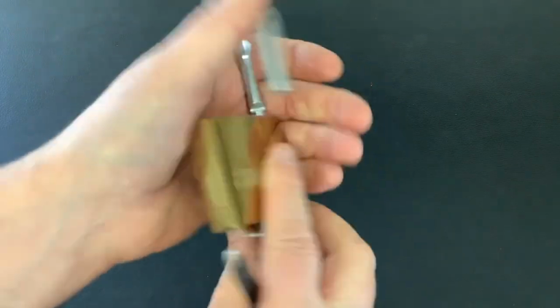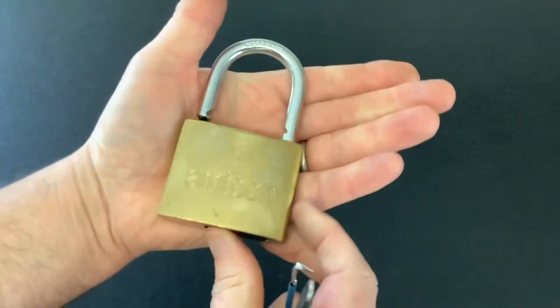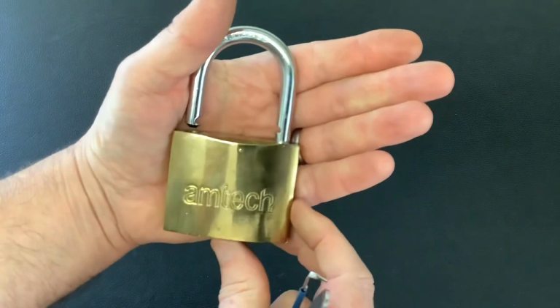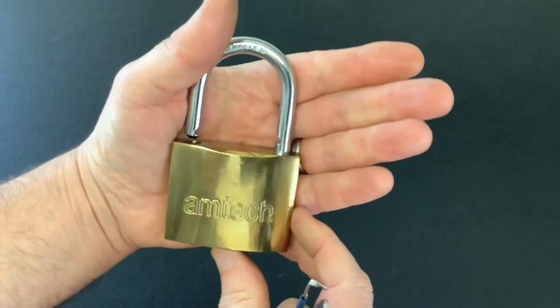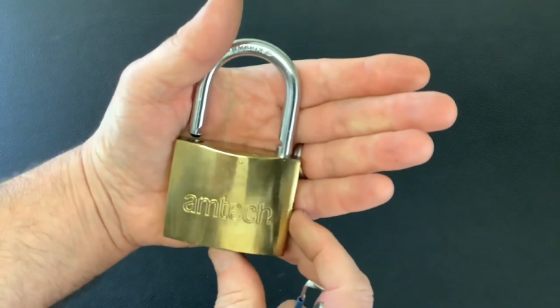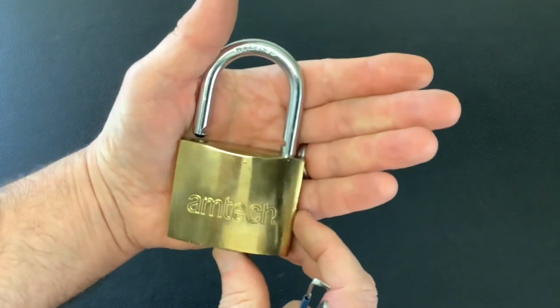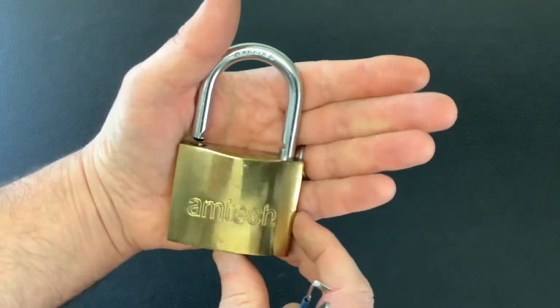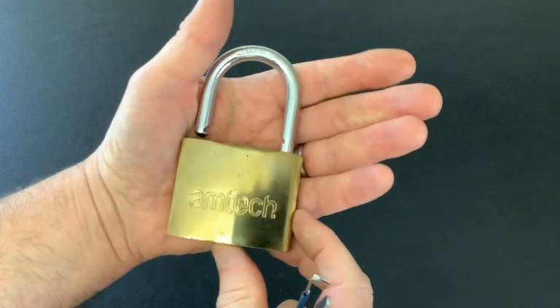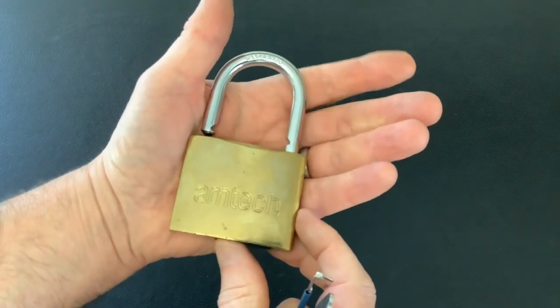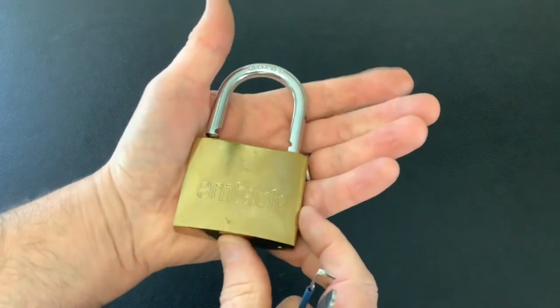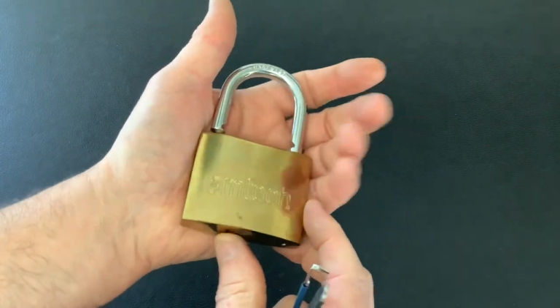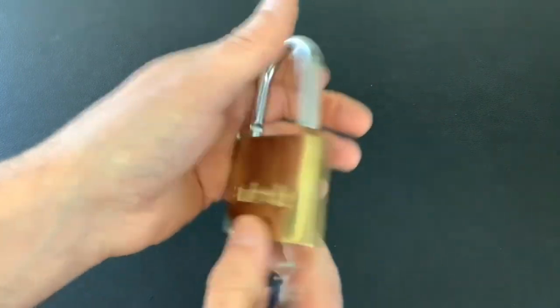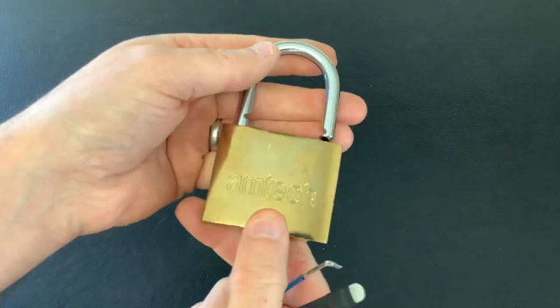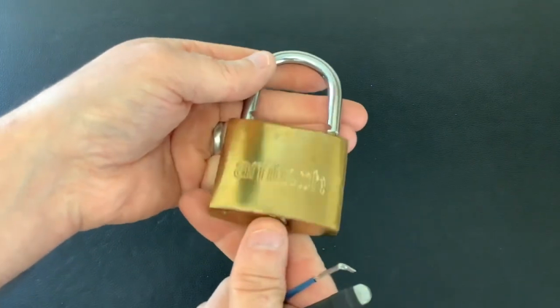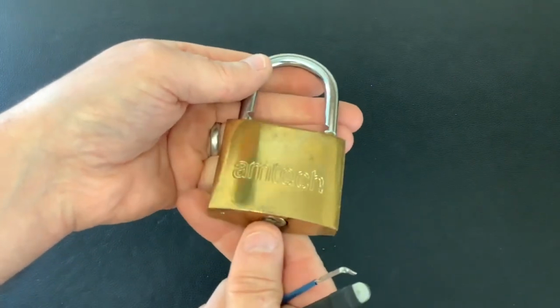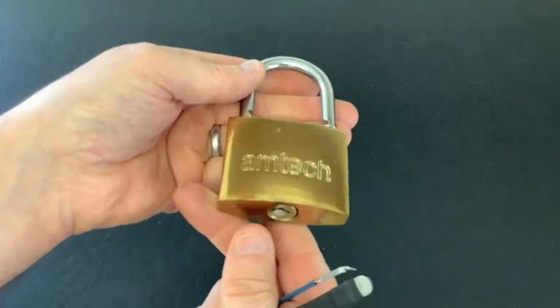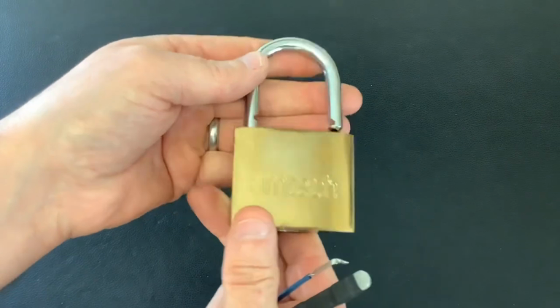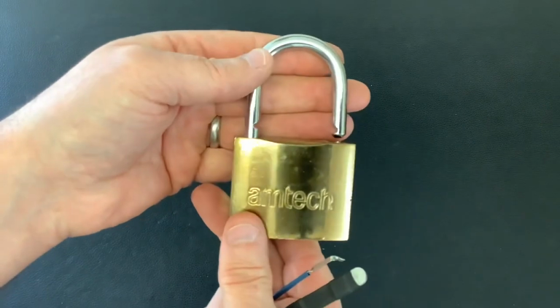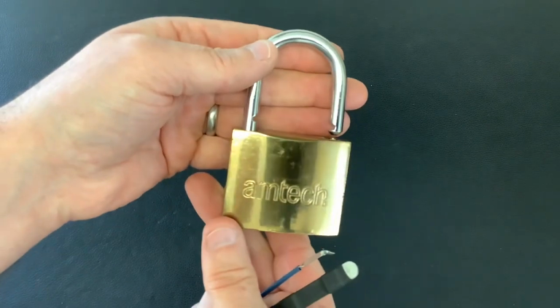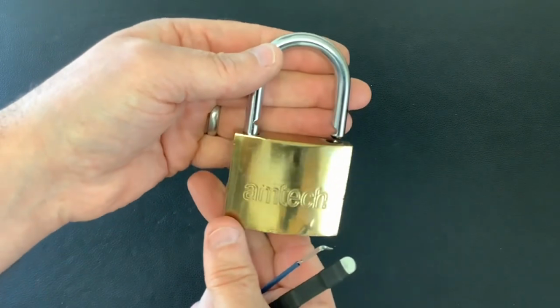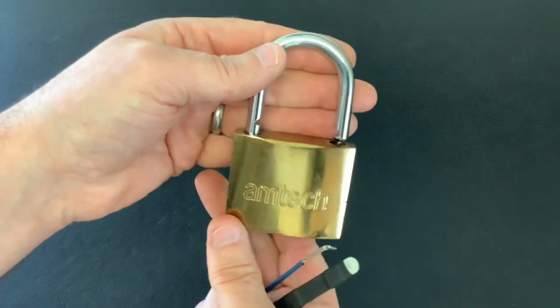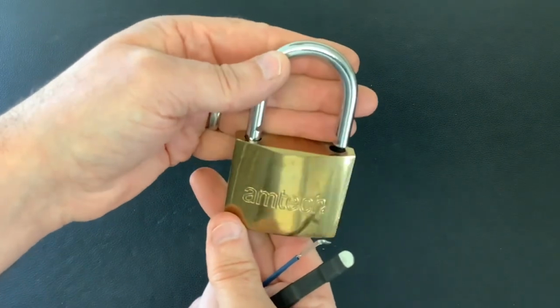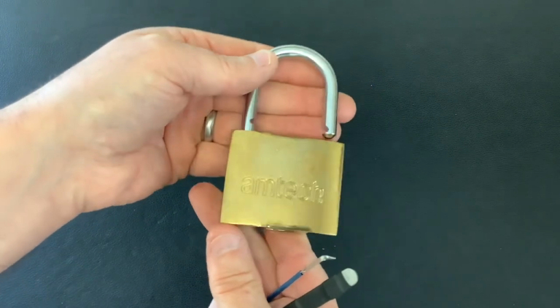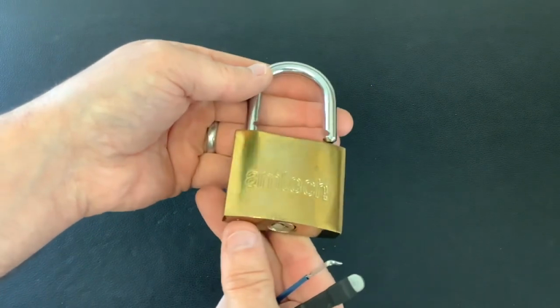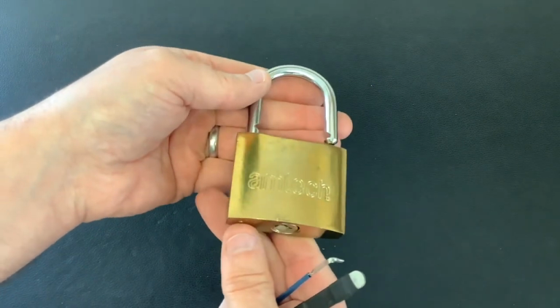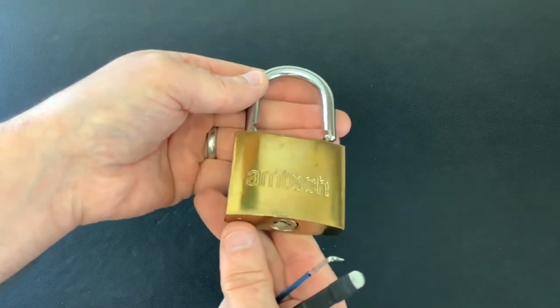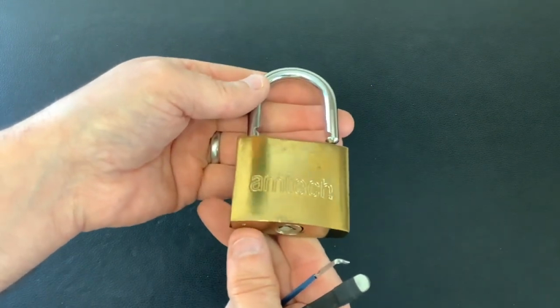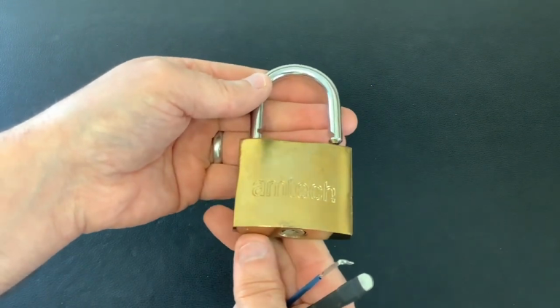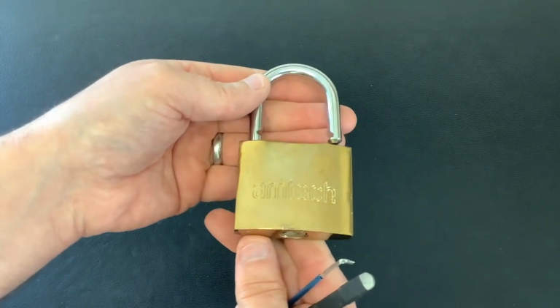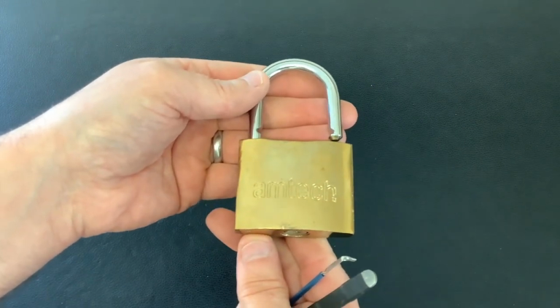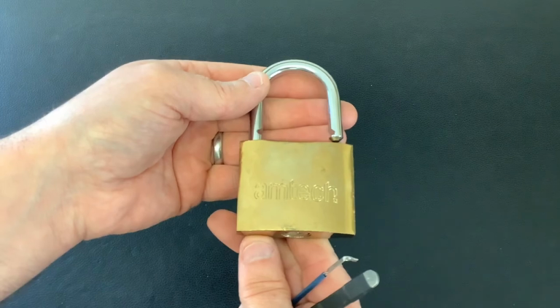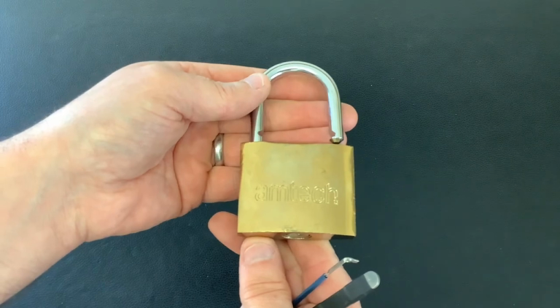Yeah, that's another lock picked, sent from Peter Lewis the Irish lock picker — and that's an Amtec. Not the best lock in the world, but nevertheless still another lock picked. So that's it for now, as always thanks for watching and I'll see you again next time.